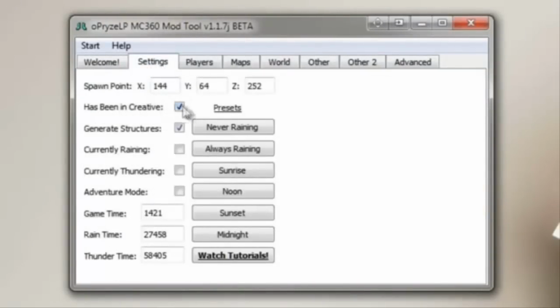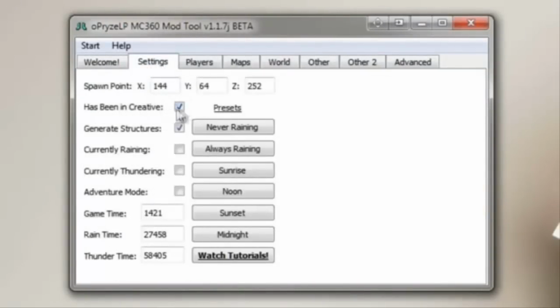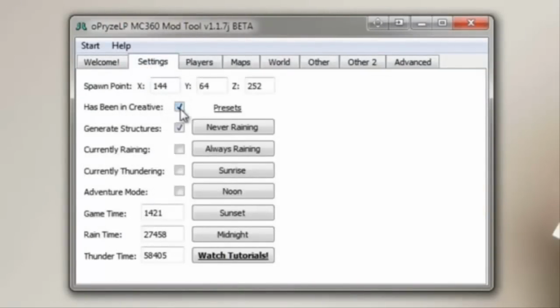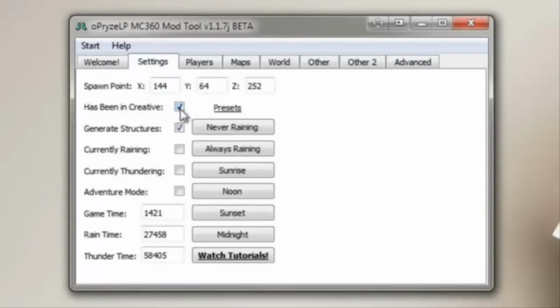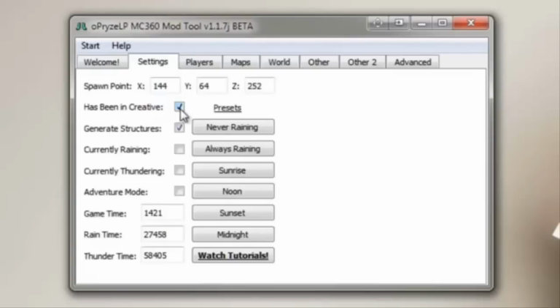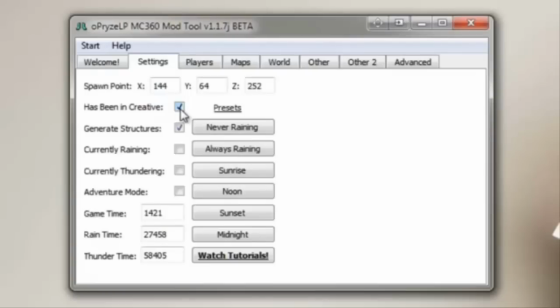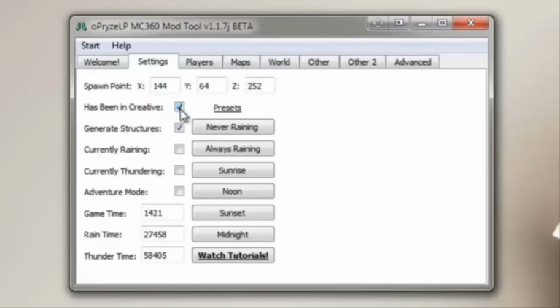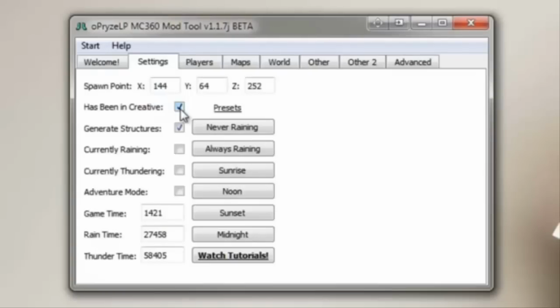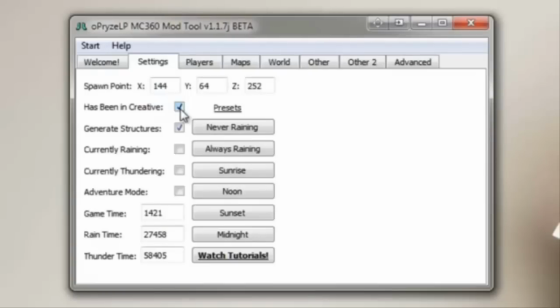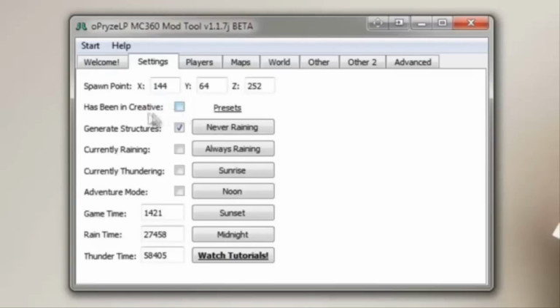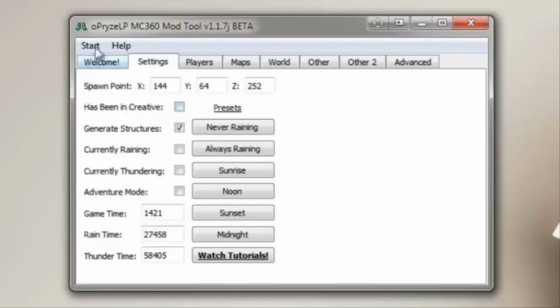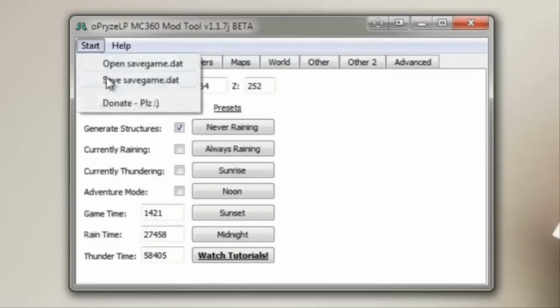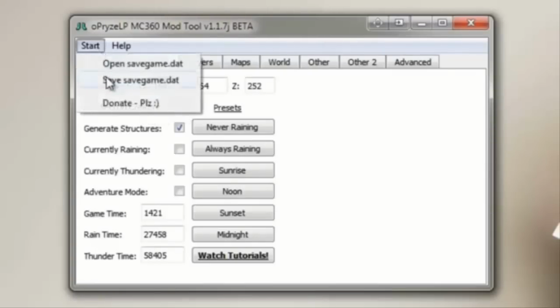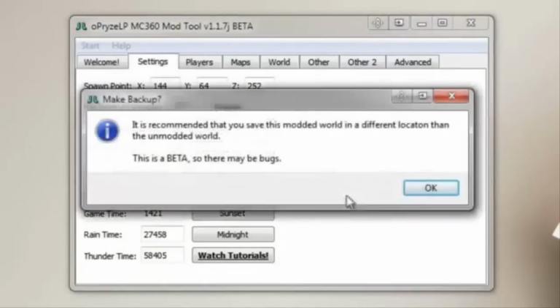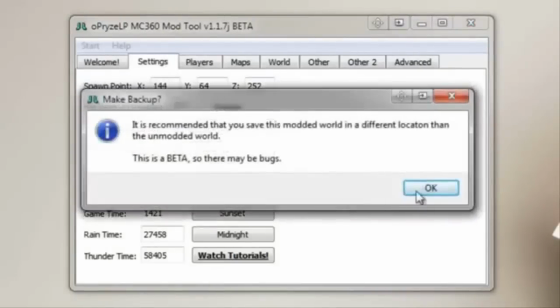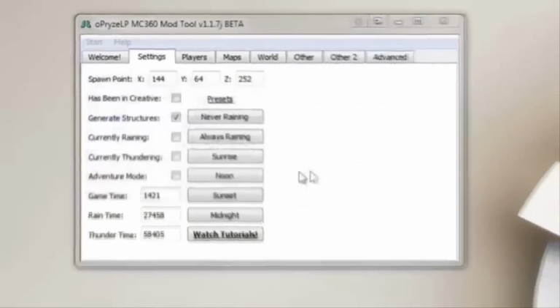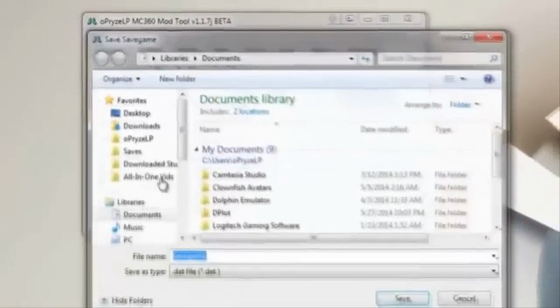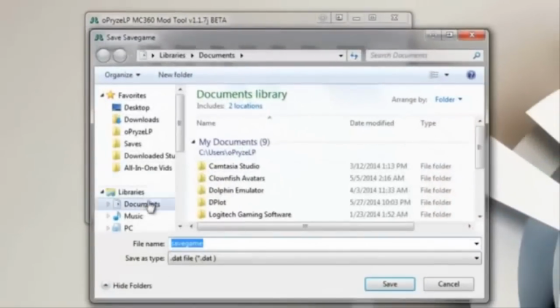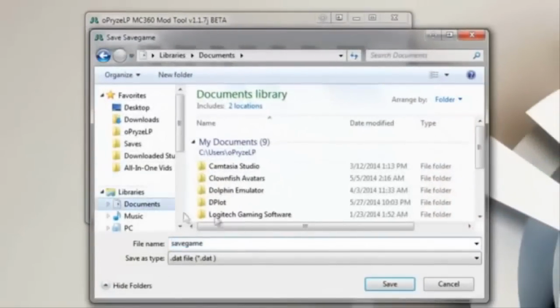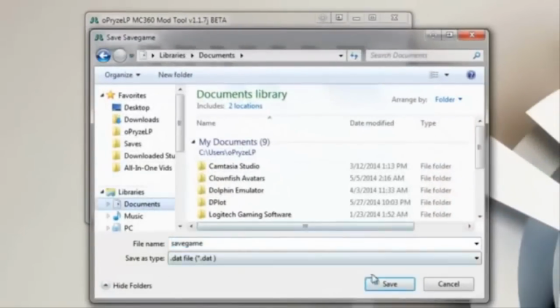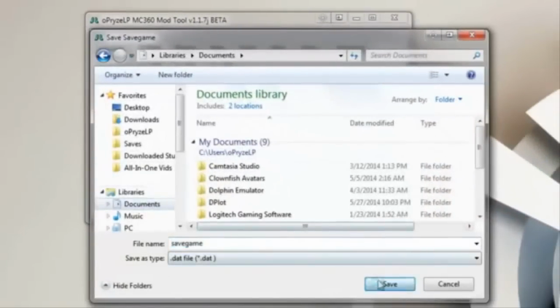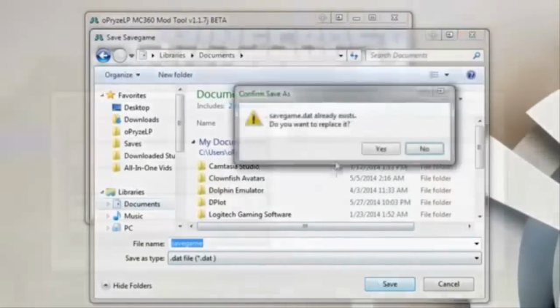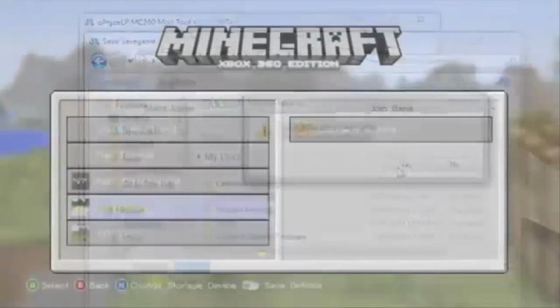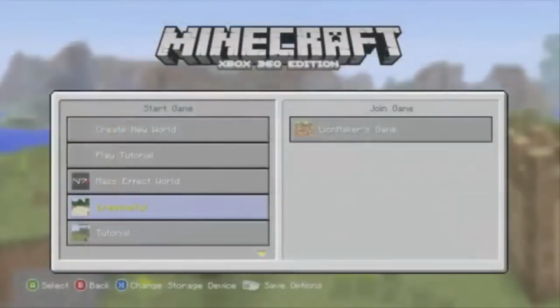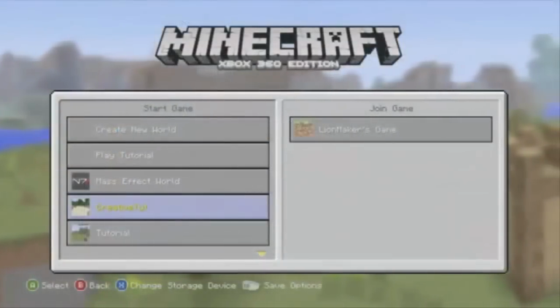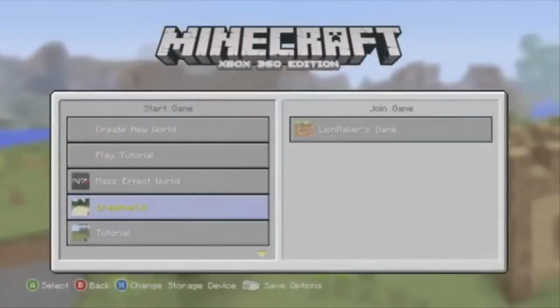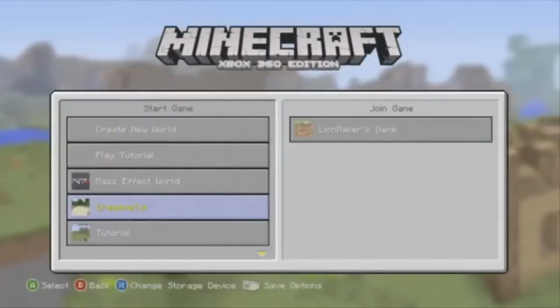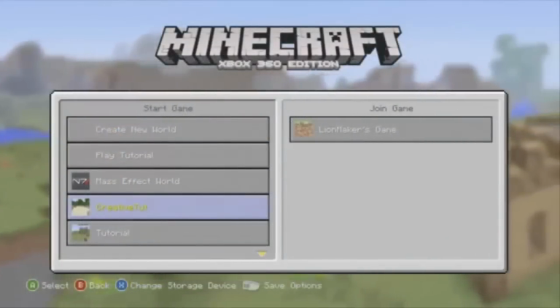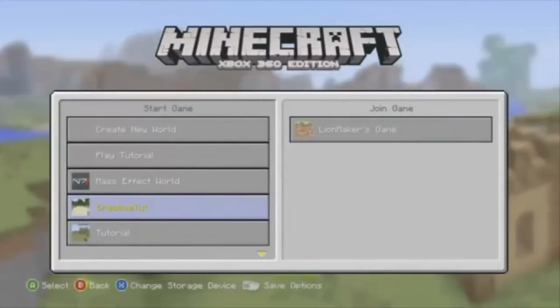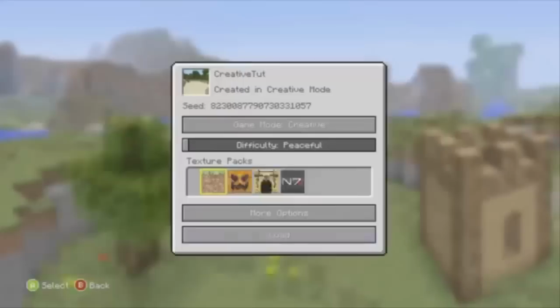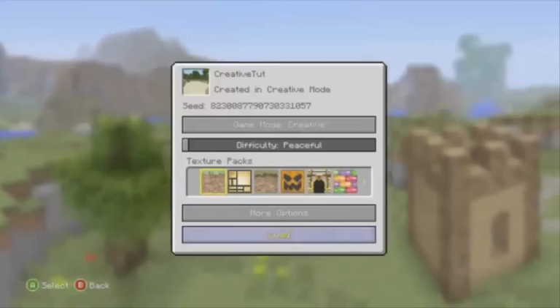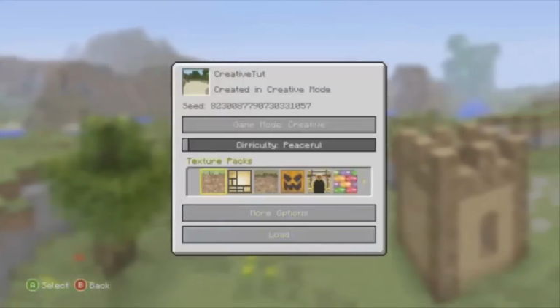If this box is checked, that means the world was loaded in creative mode at some point in time. Just uncheck this box and save the savegame.dat. Now we're not finished quite yet, so don't leave this tutorial so soon. Now that we're back on our Xbox, we will try to load up that modded world in survival mode.